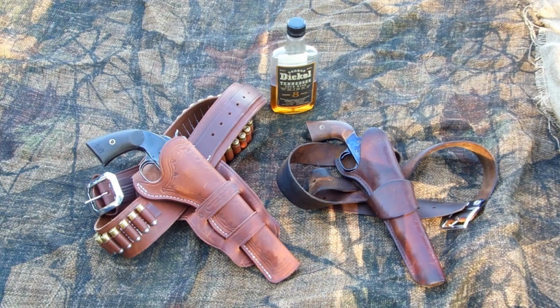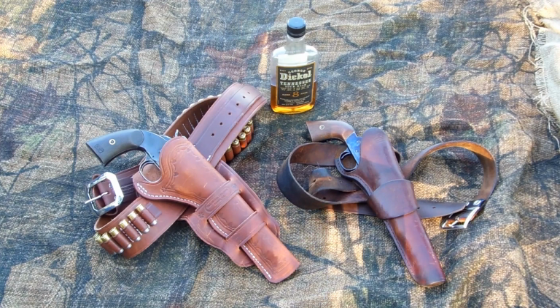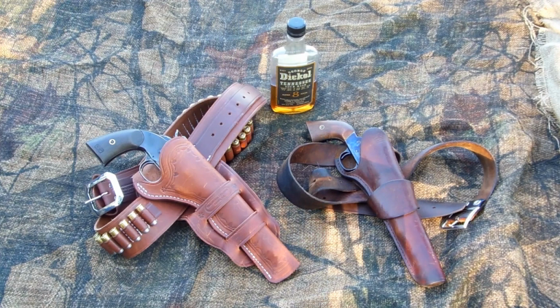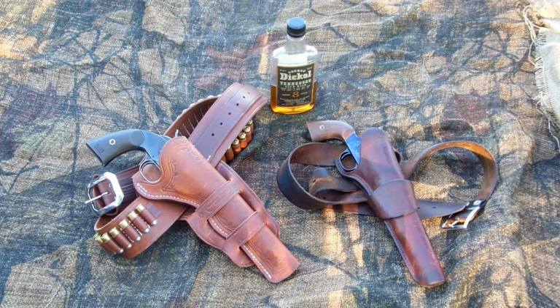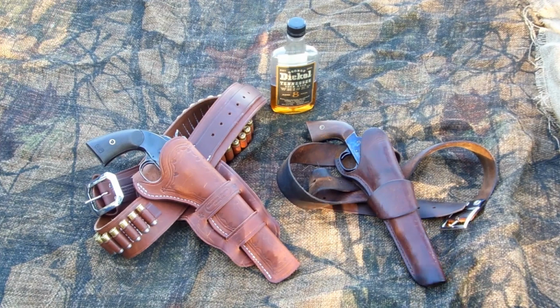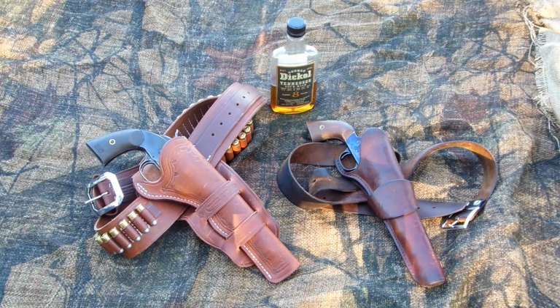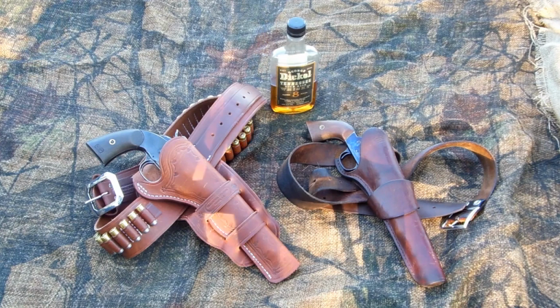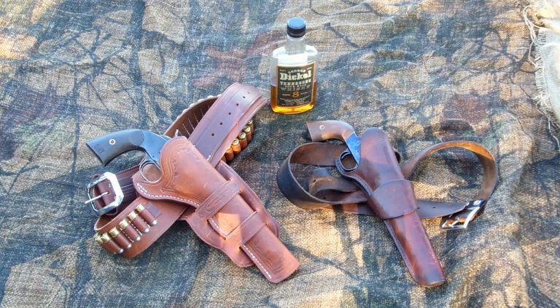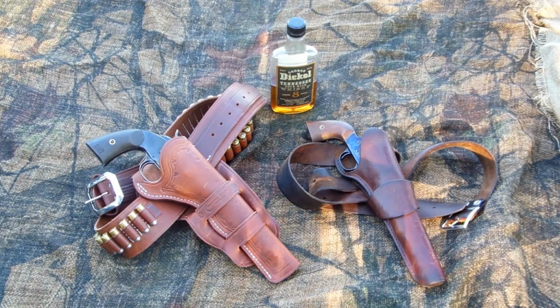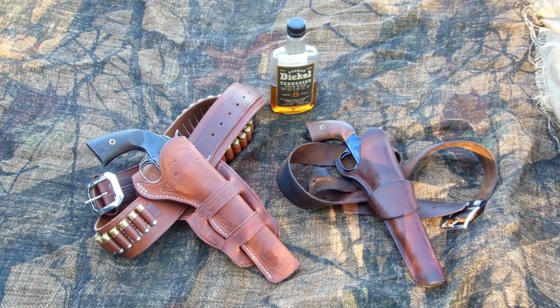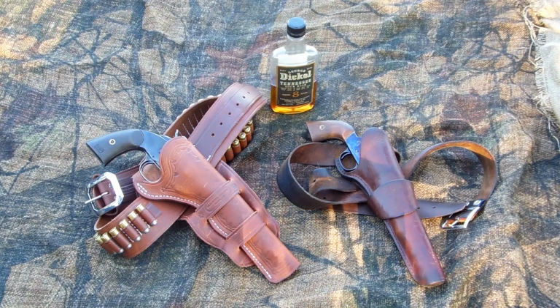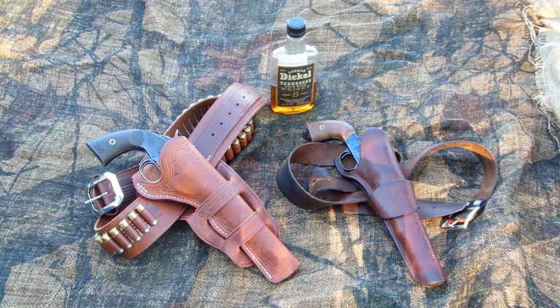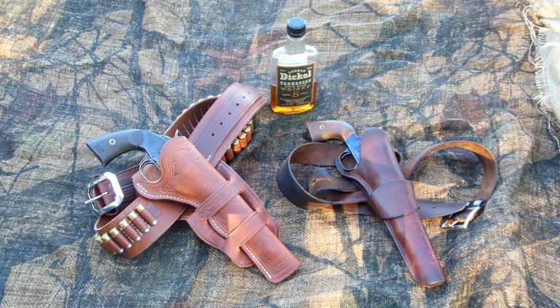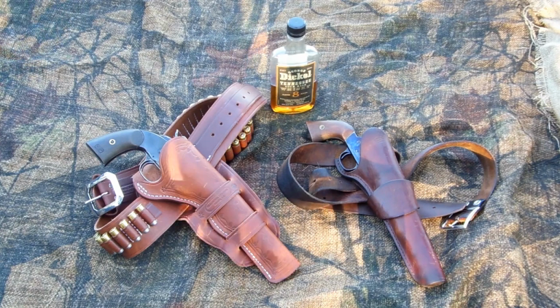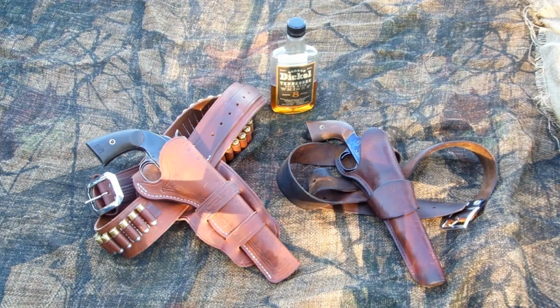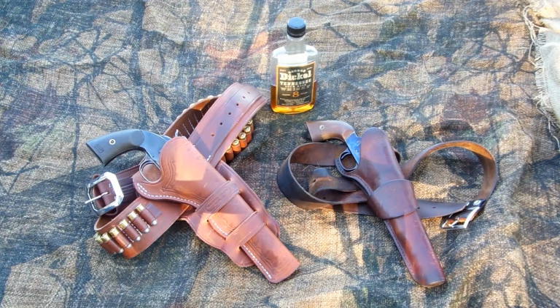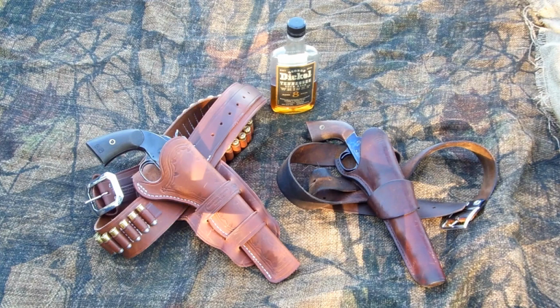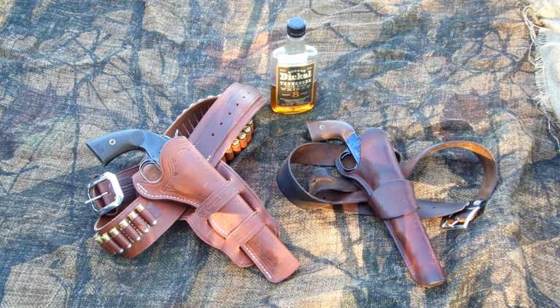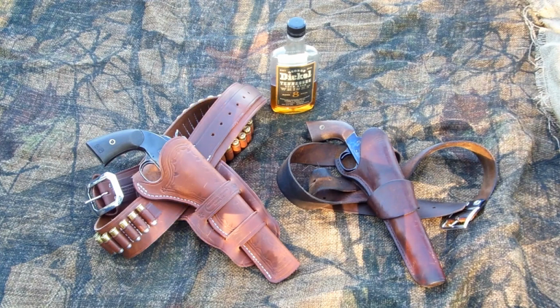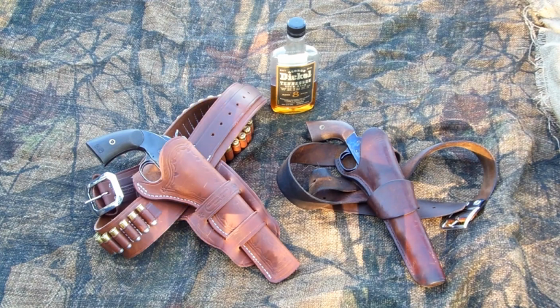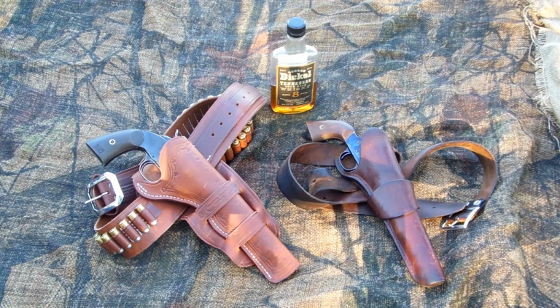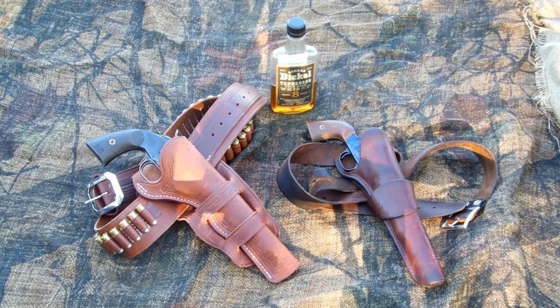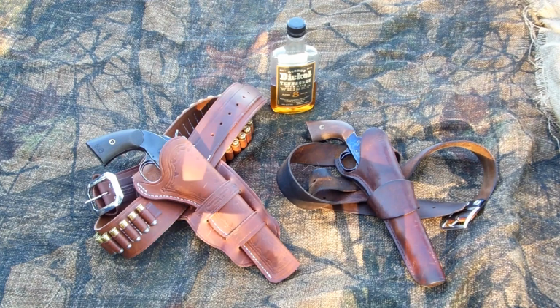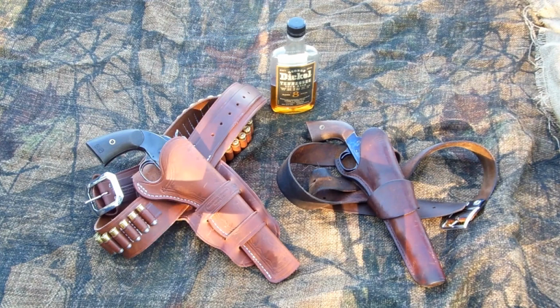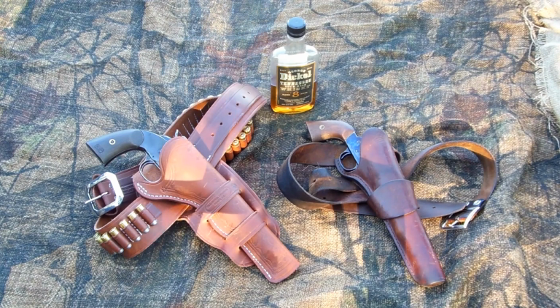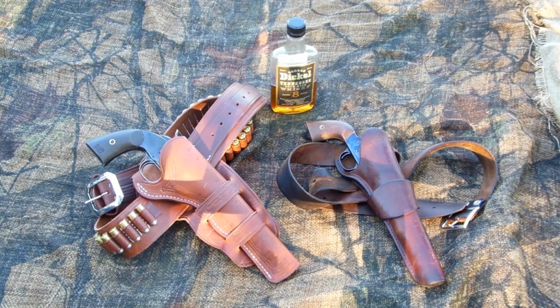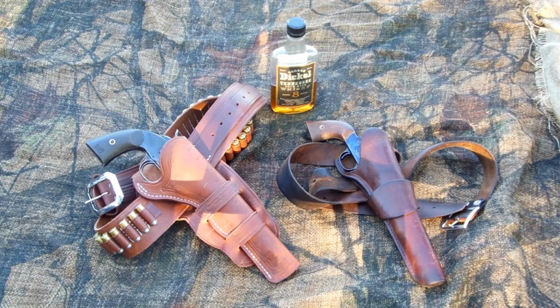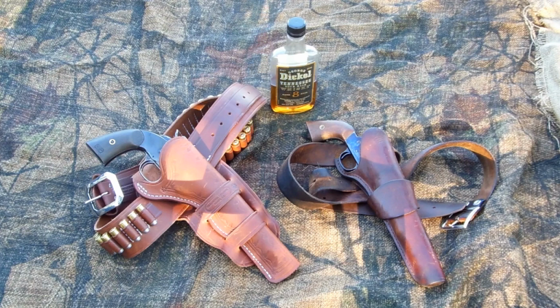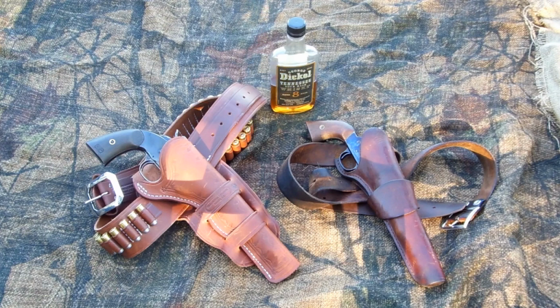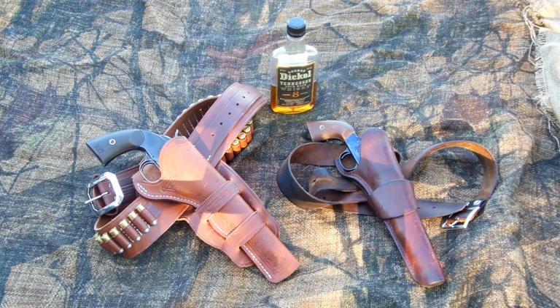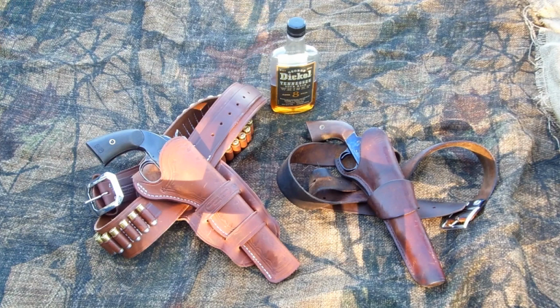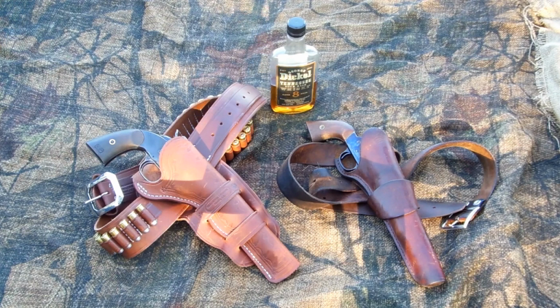If you have a Schofield, and to some degree or another an 1875 Outlaw, if you have a Schofield you might be having, like I was, a hard time figuring out what holster to order that would fit the Schofield.